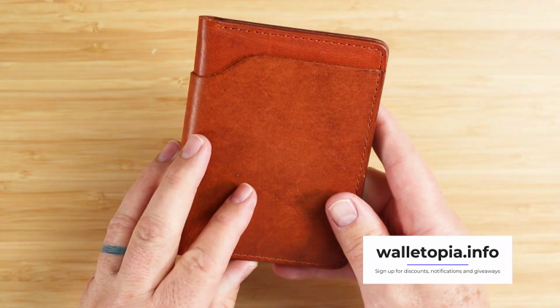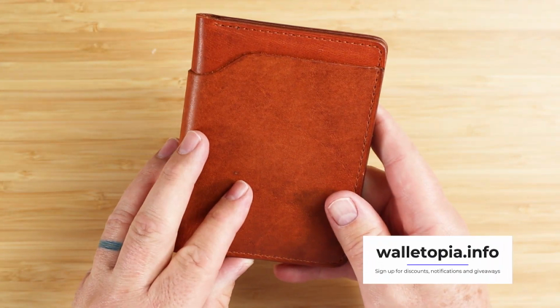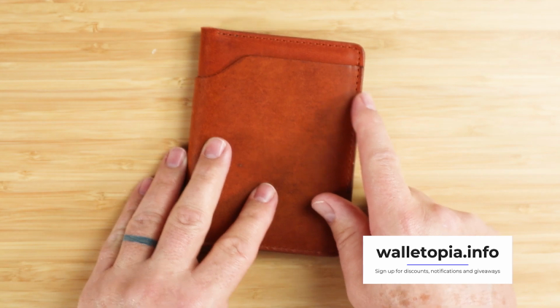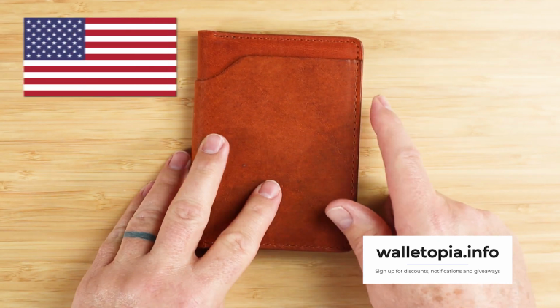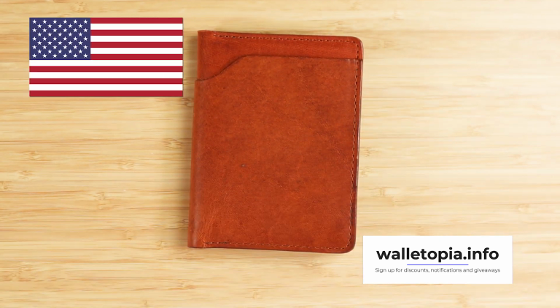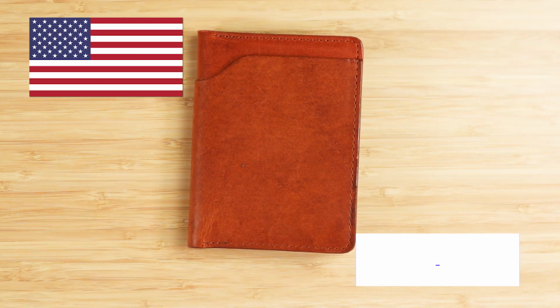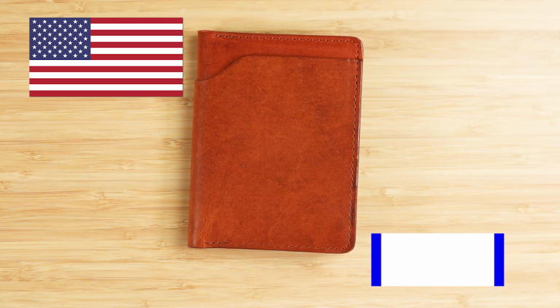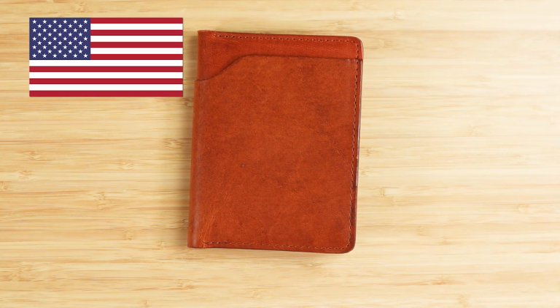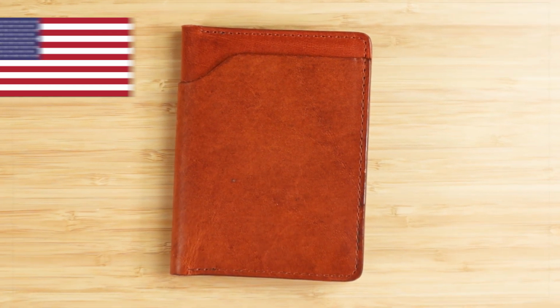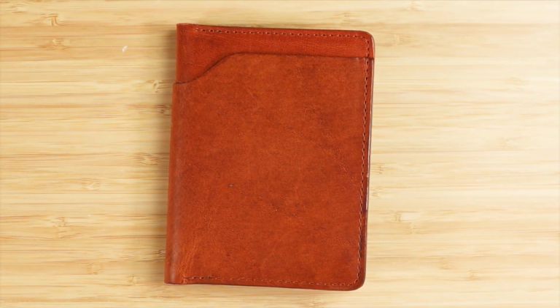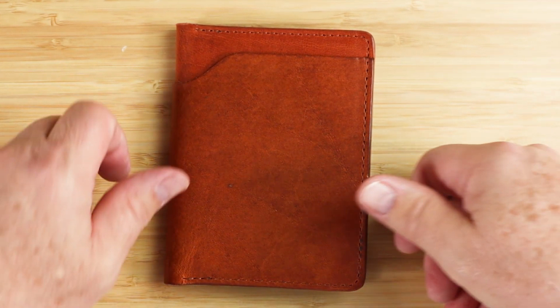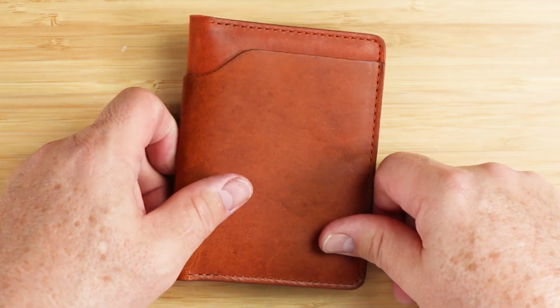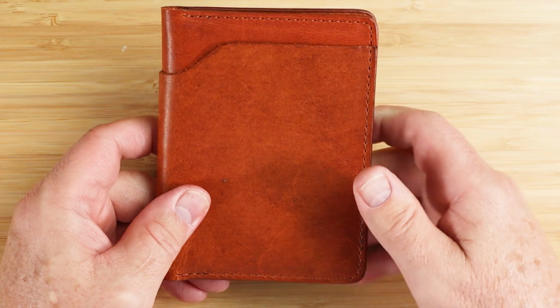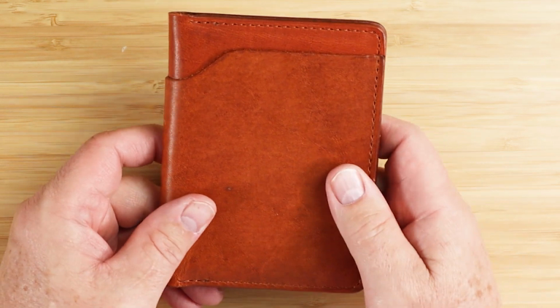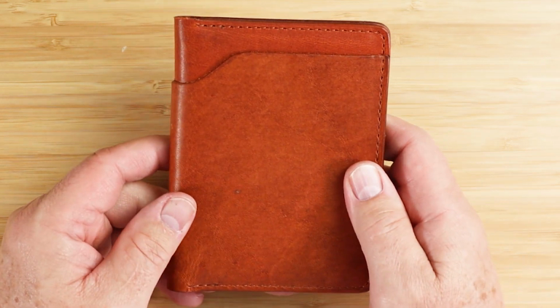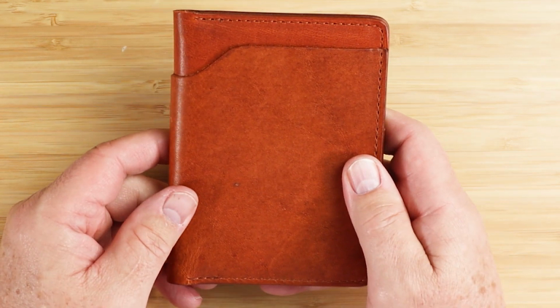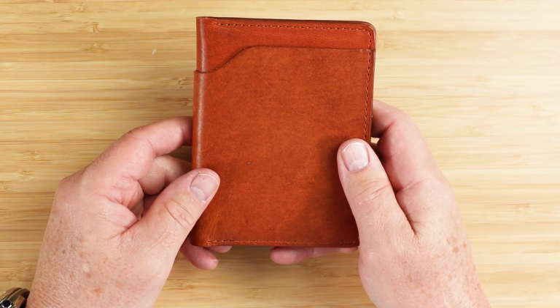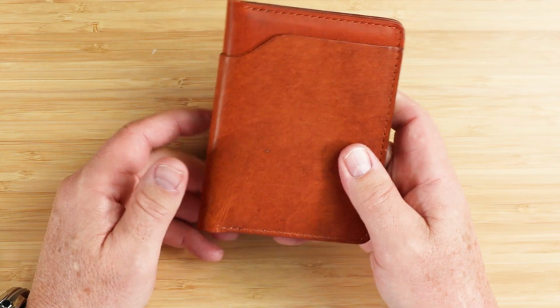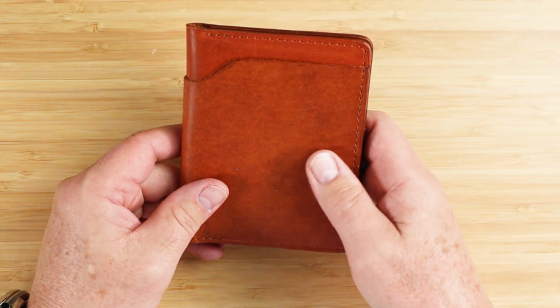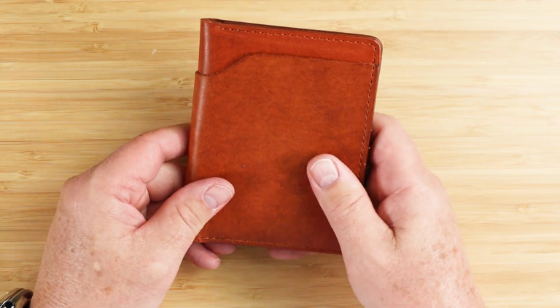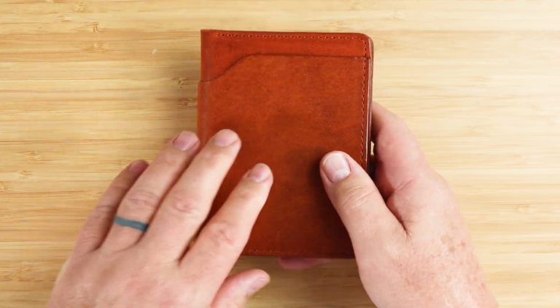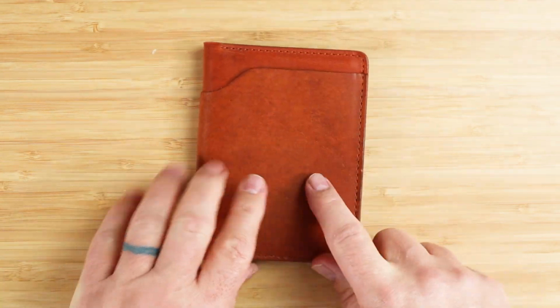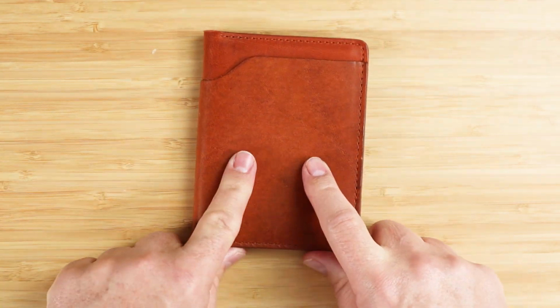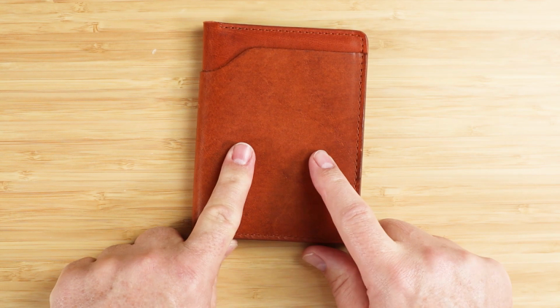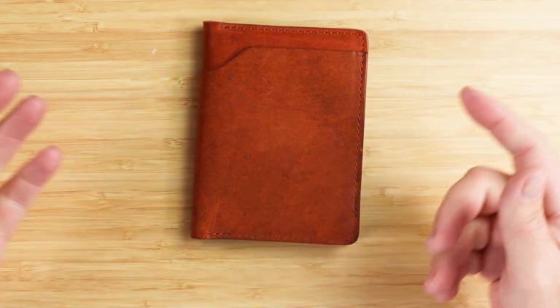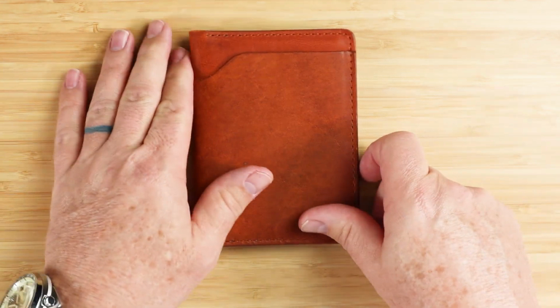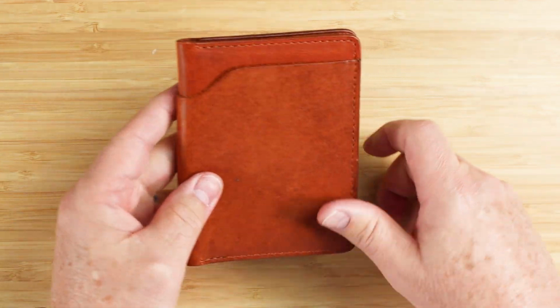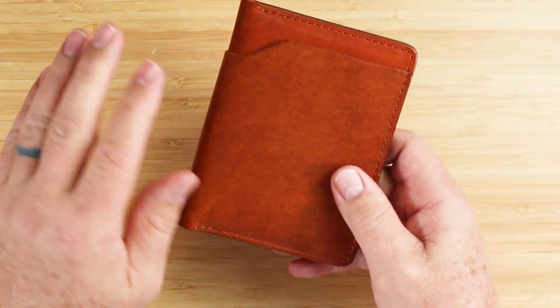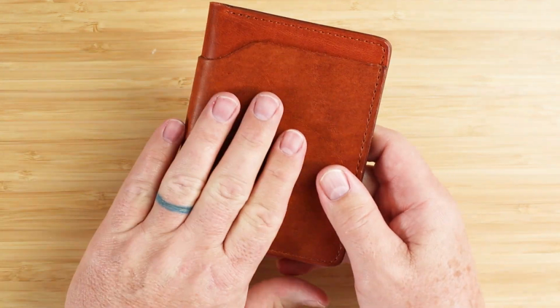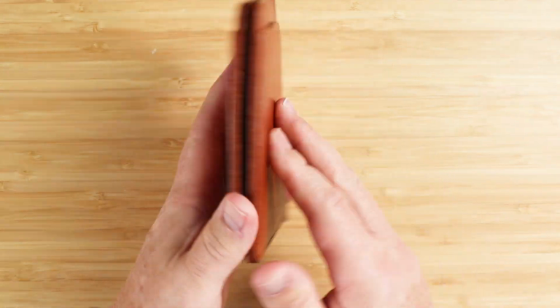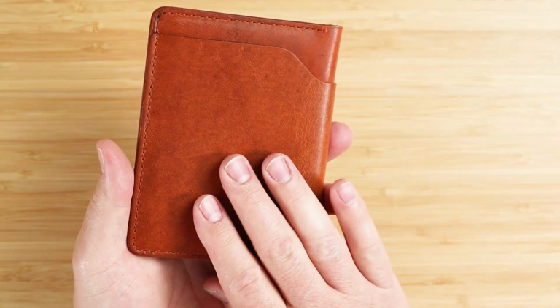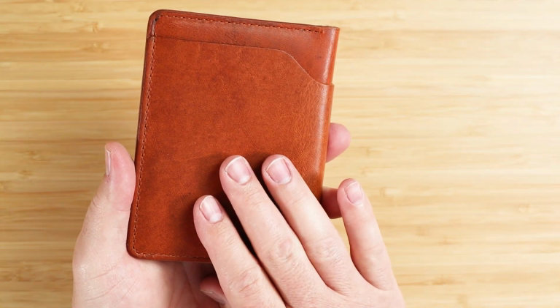It is designed and made in the United States, in Chicago specifically. It's made from Horween English Dublin Veg Tan leather, which I already smelled — it has a lot of goodness to it. The Horween tannery is located in Chicago, so it's just a short trip for the quality leather that Ashland uses.